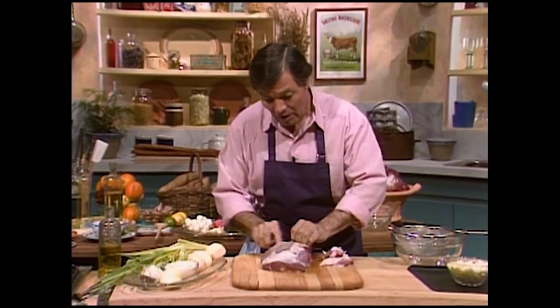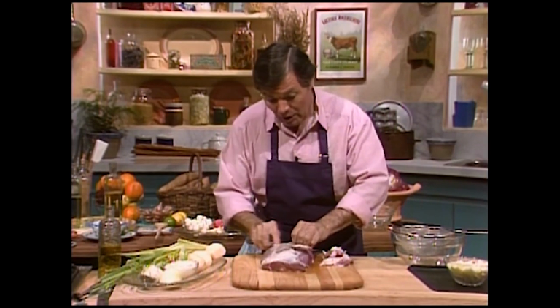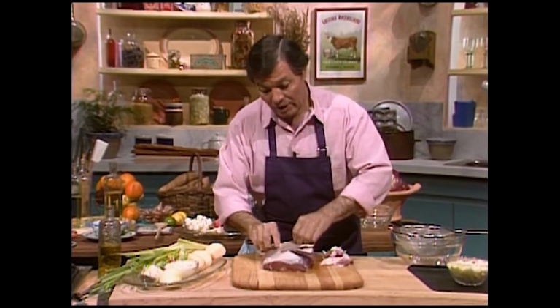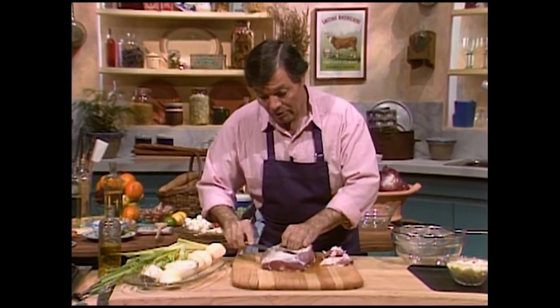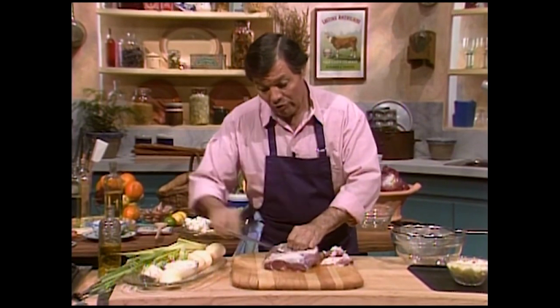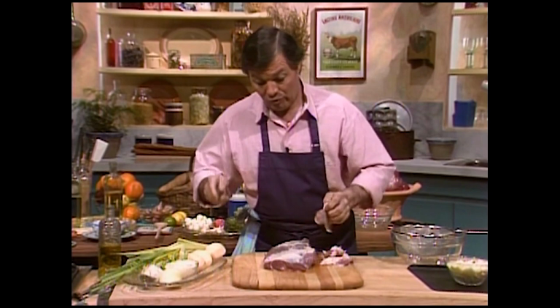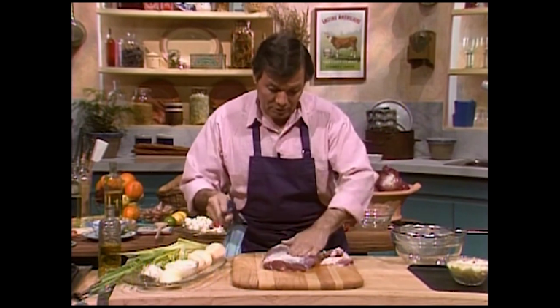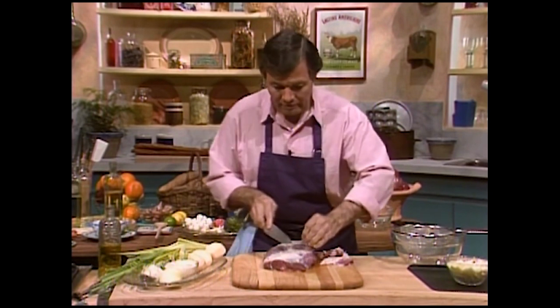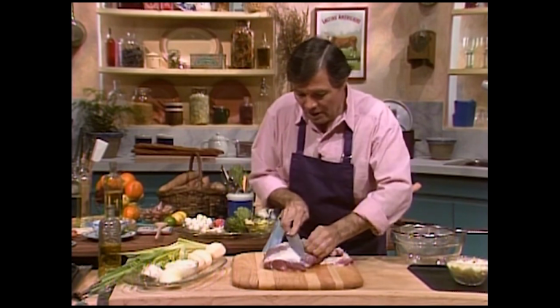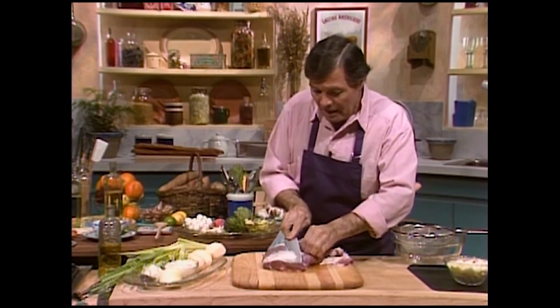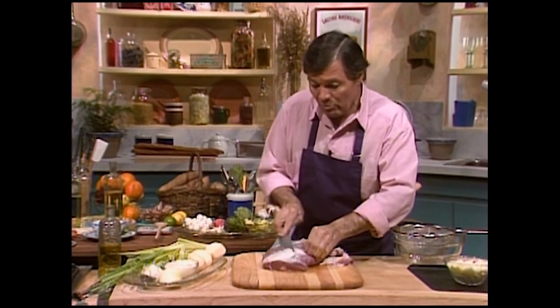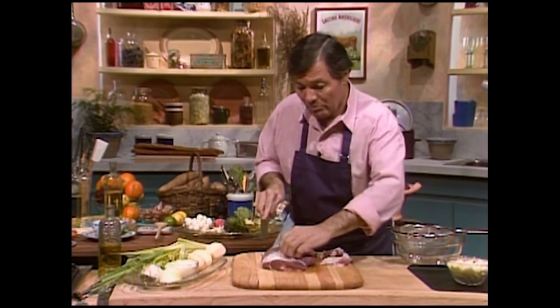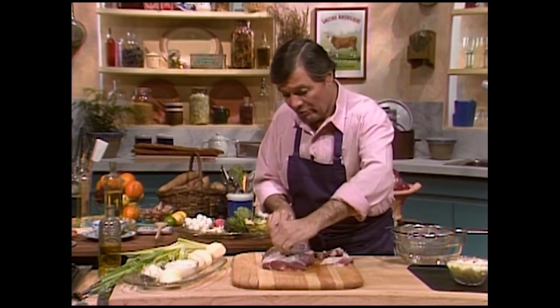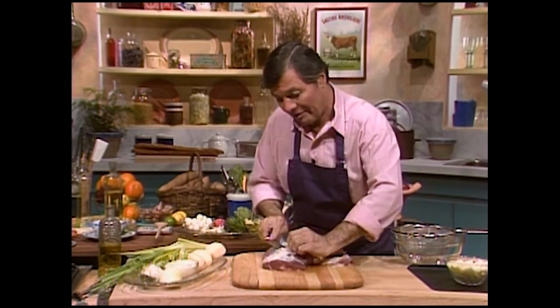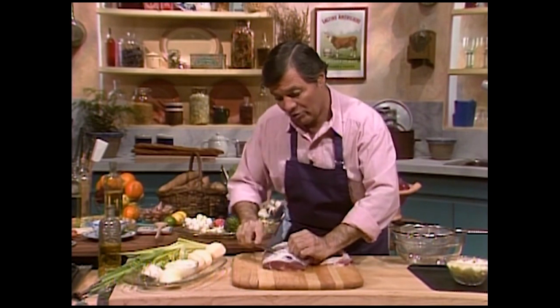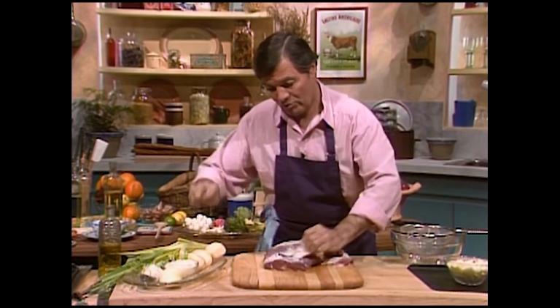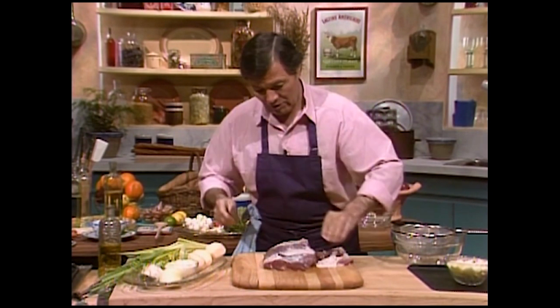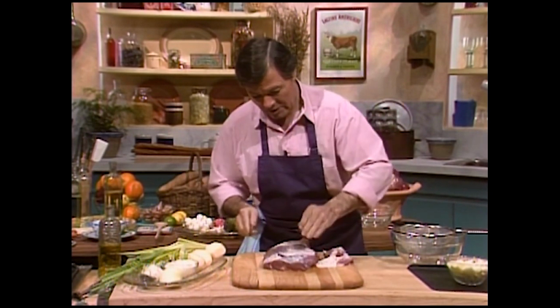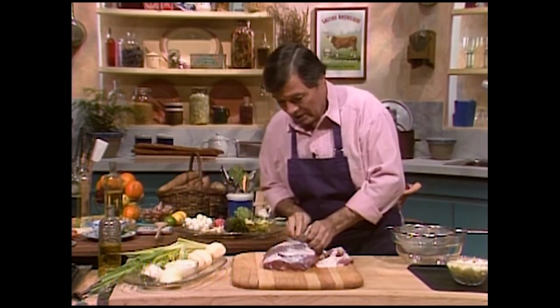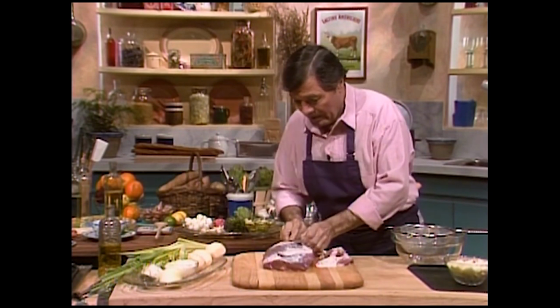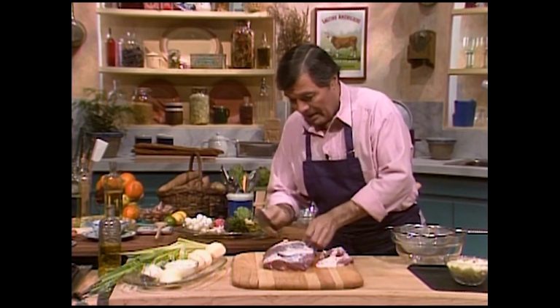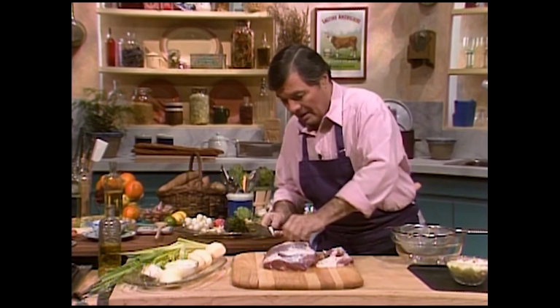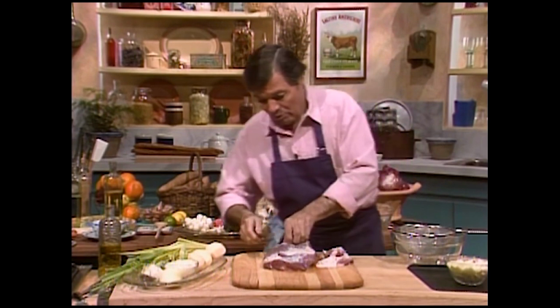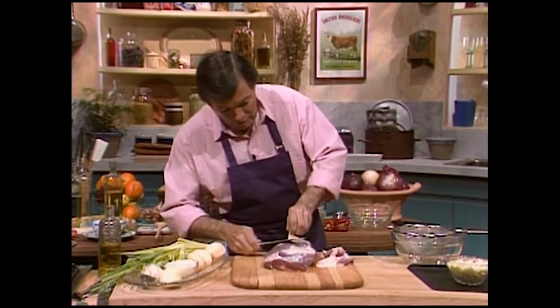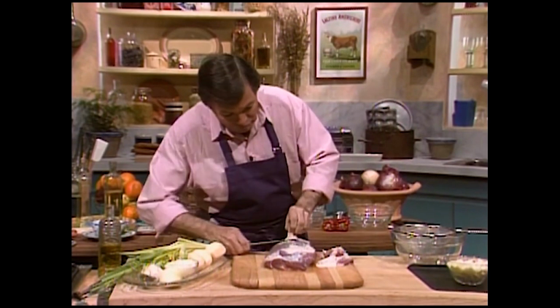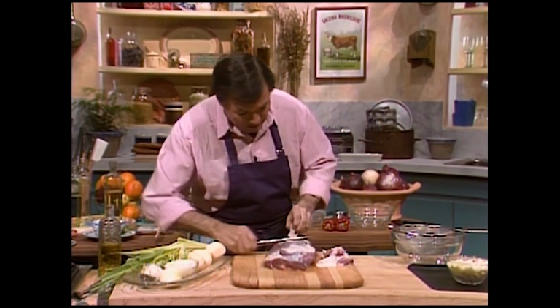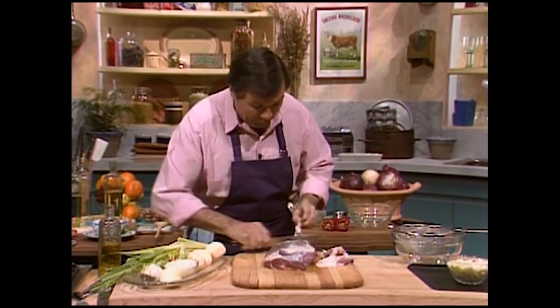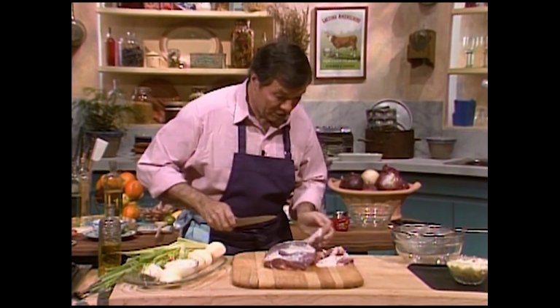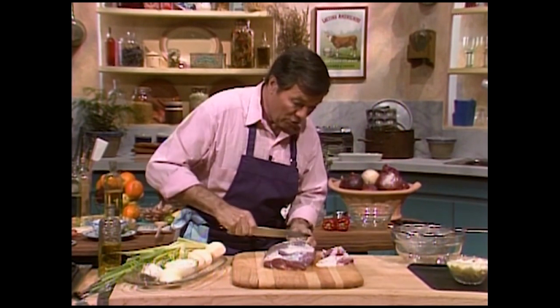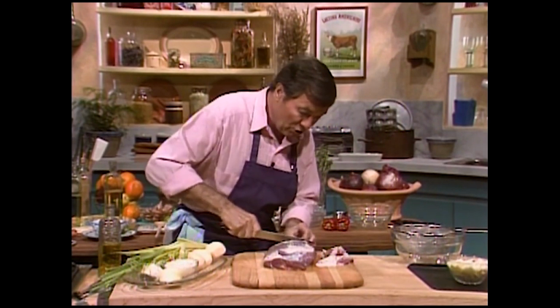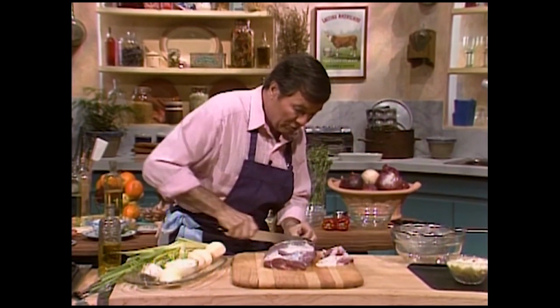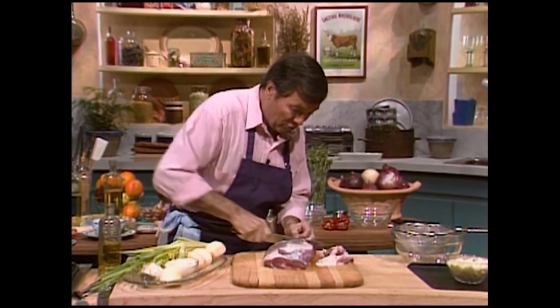What we are doing for our type of cooking, however, is I'm removing most of the fat from the top, as you can see here, and we are going to roast that first on top of the stove.